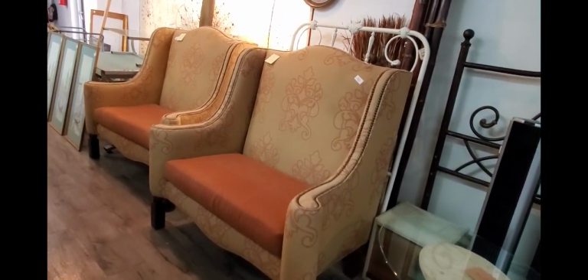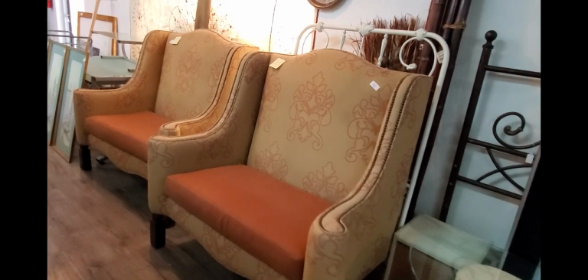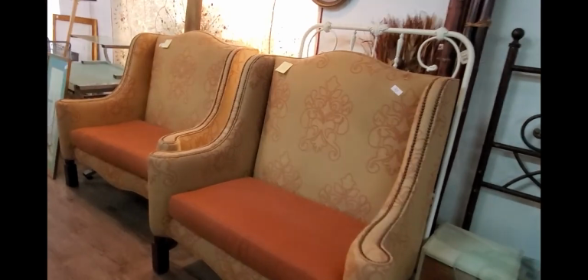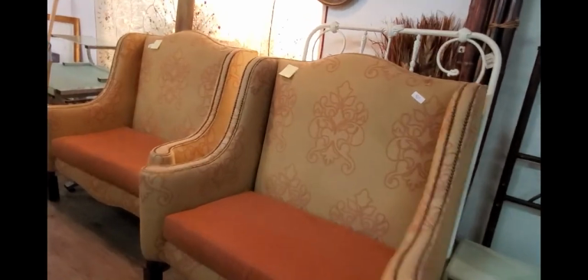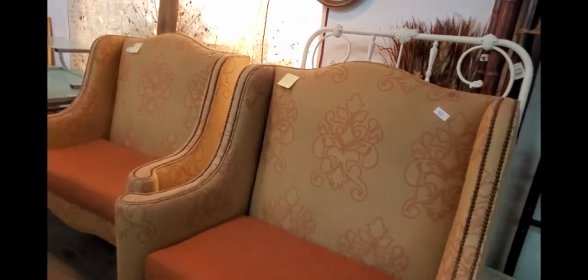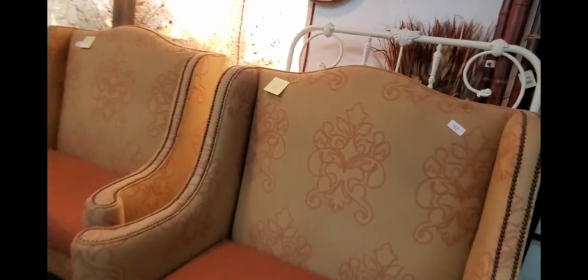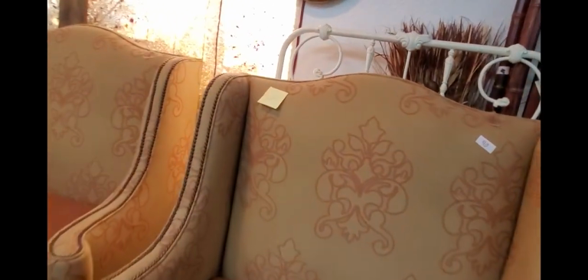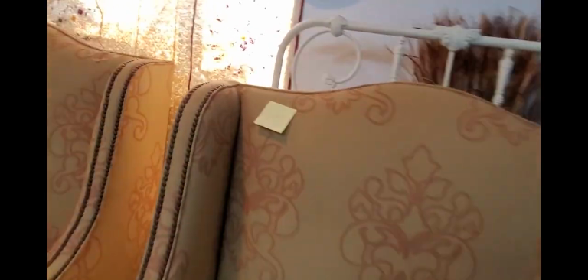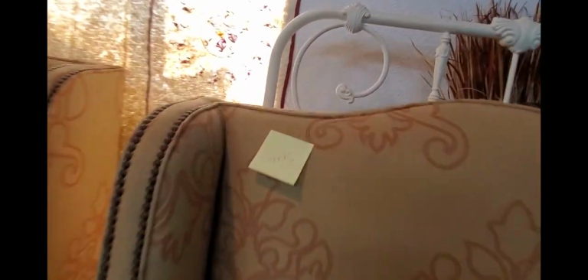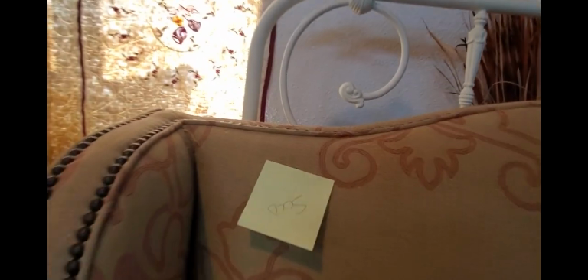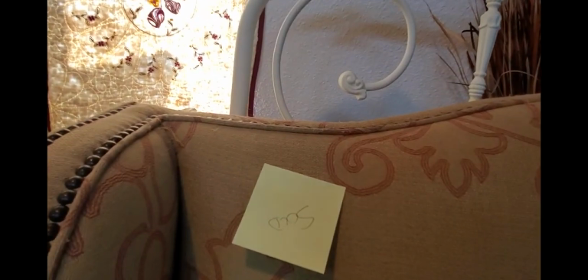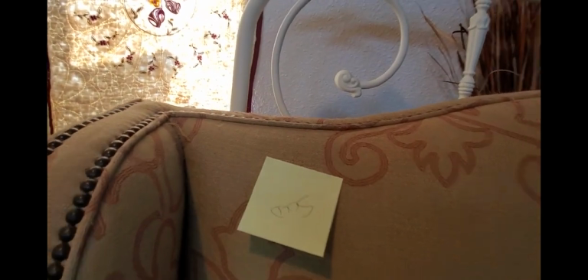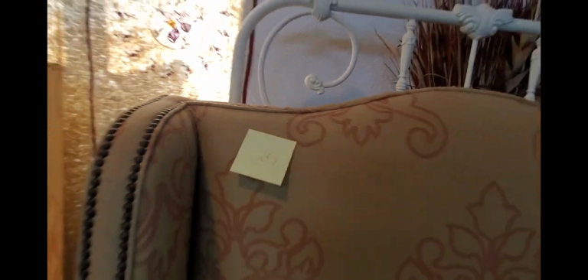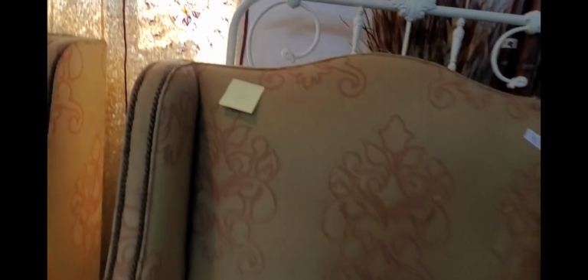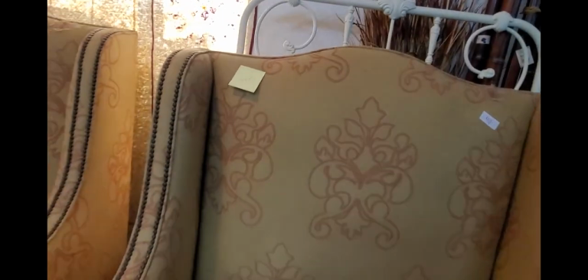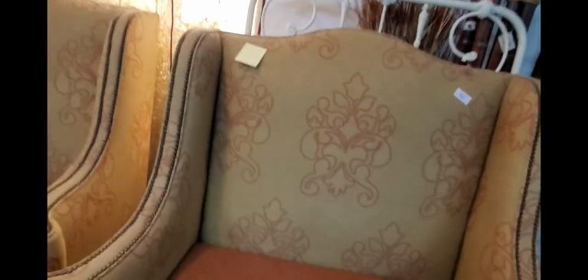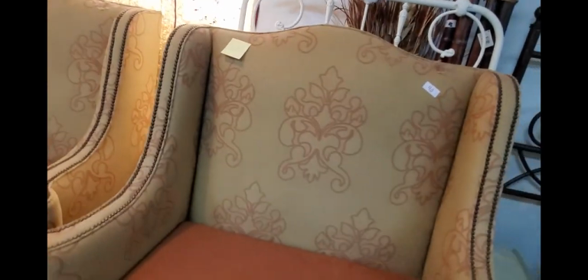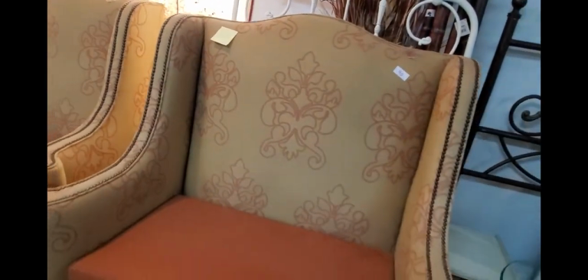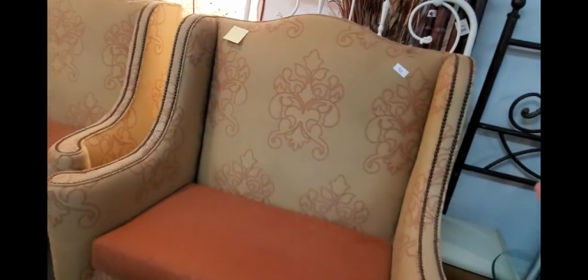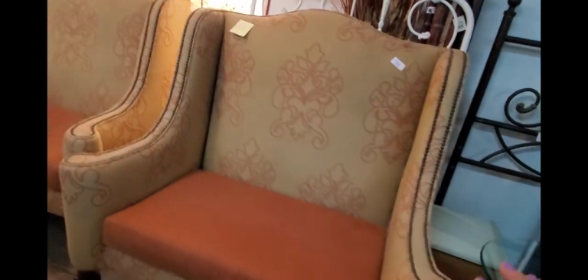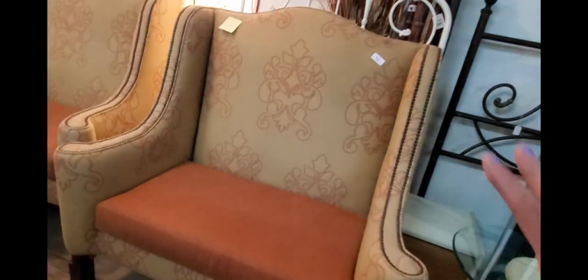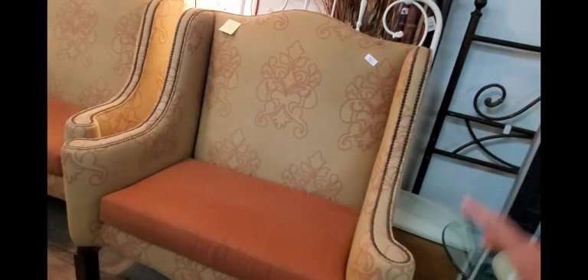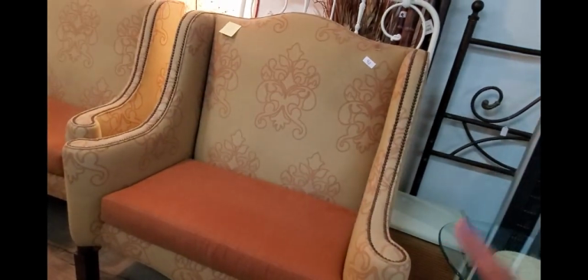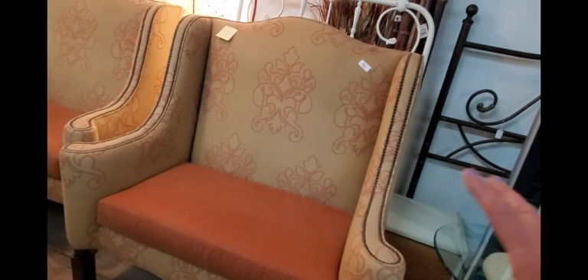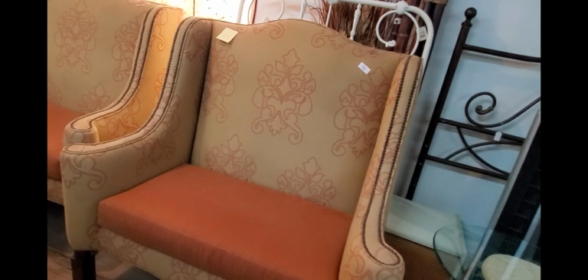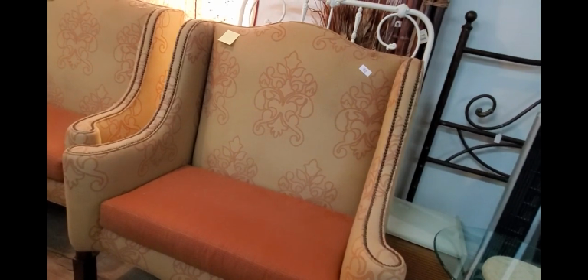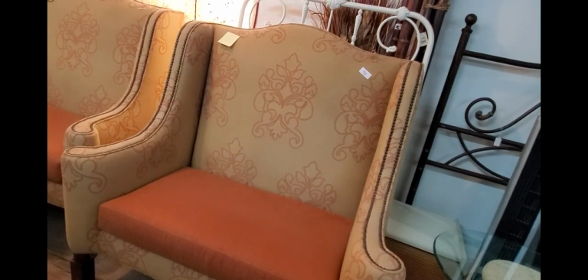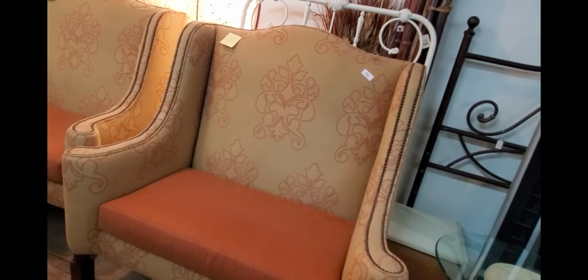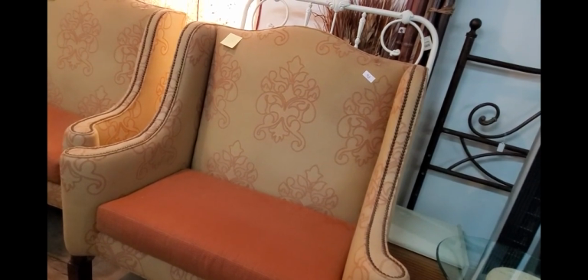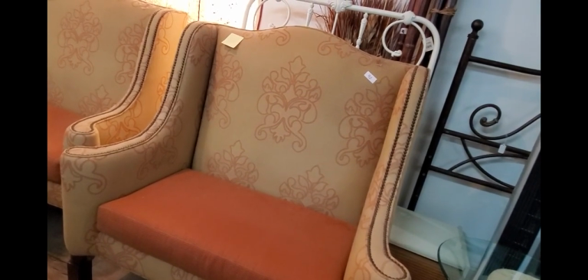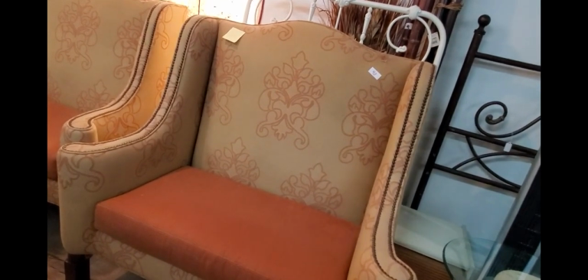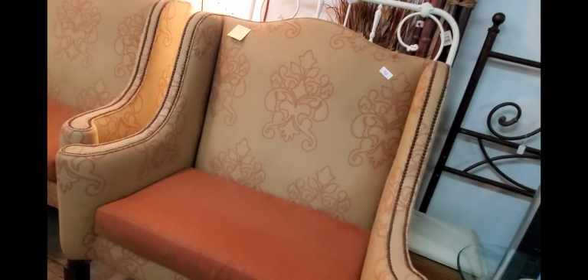Look at these chairs. I guess they sold them. Those are pretty fantastic chairs. I'm not so fond about the colors but the bones are good. I can see recovering those into something pretty cool.